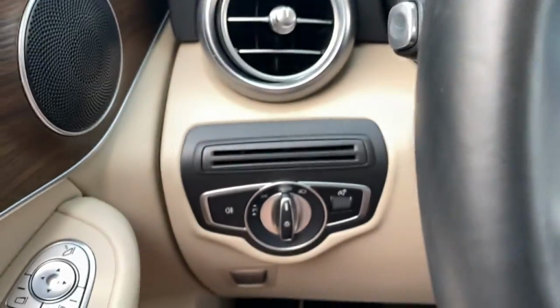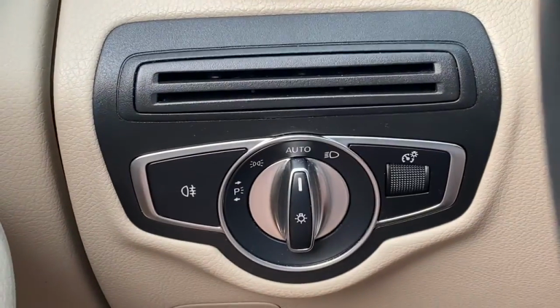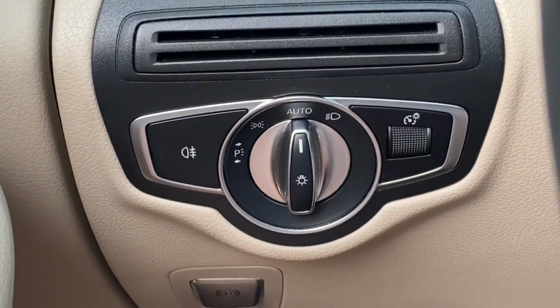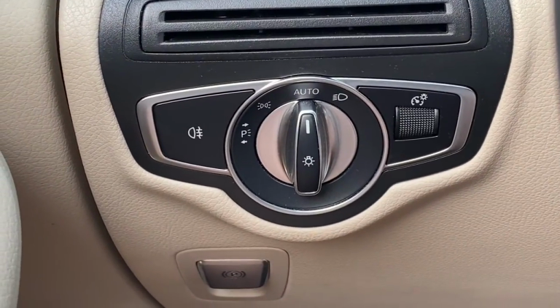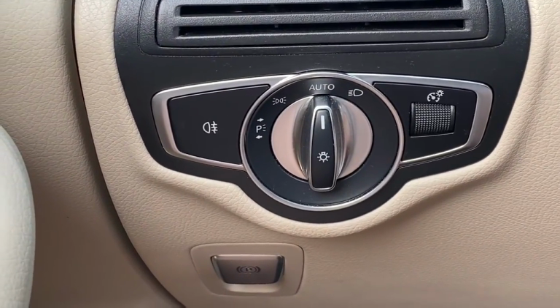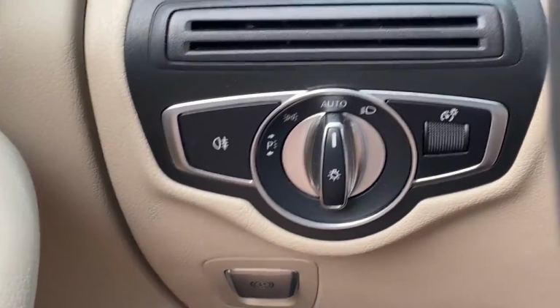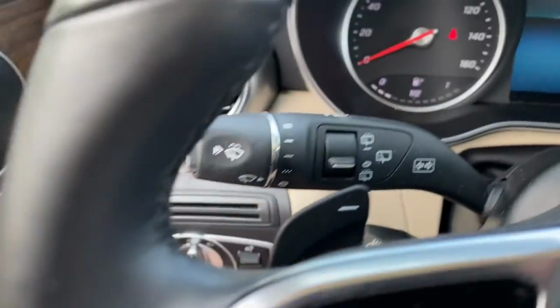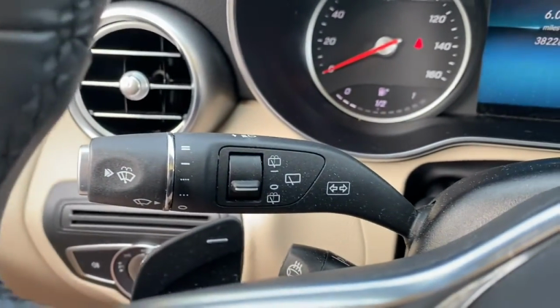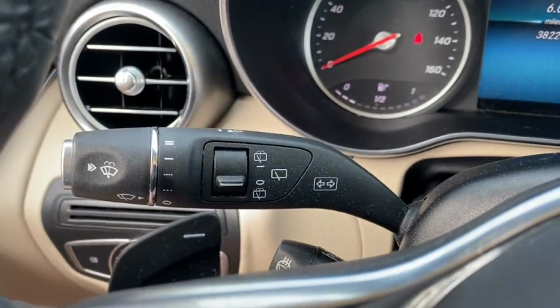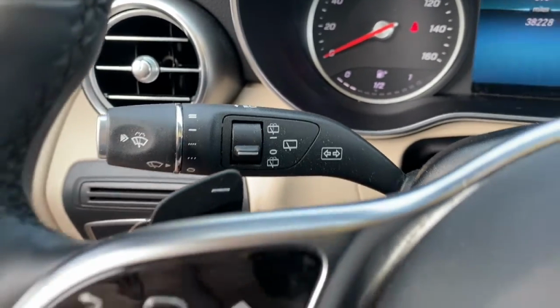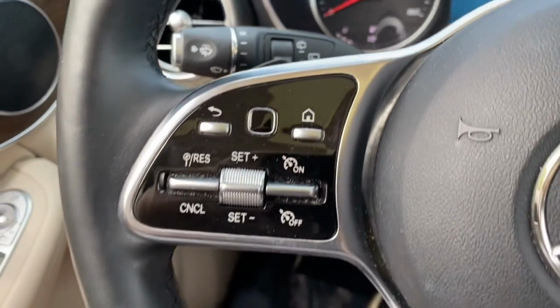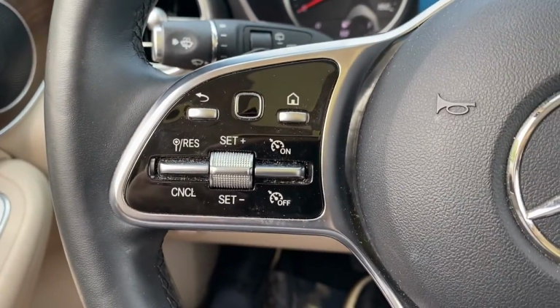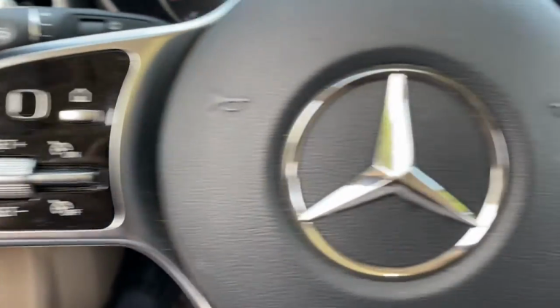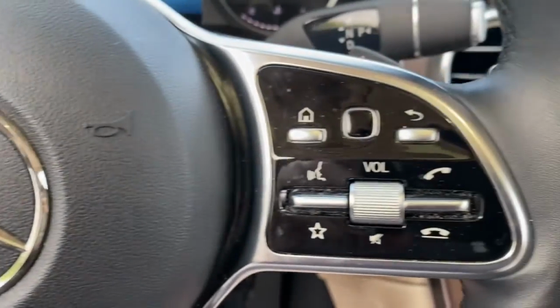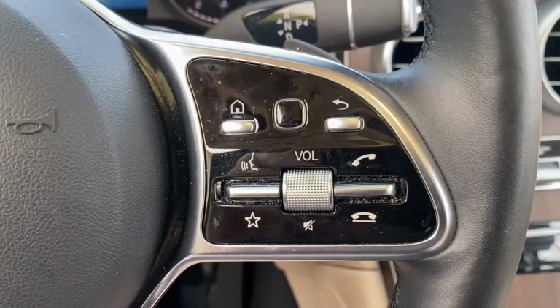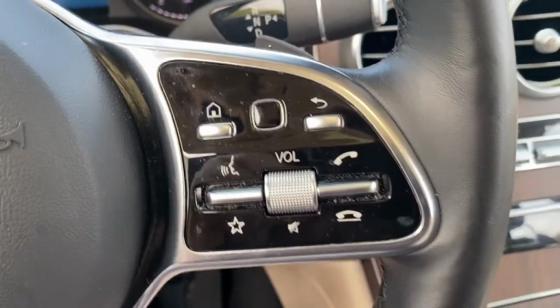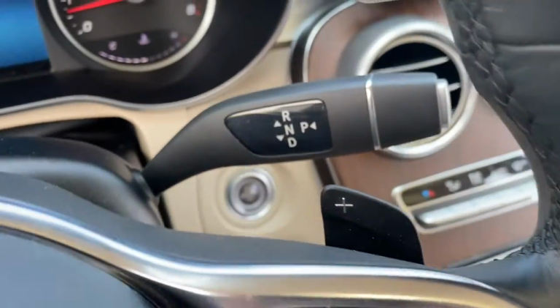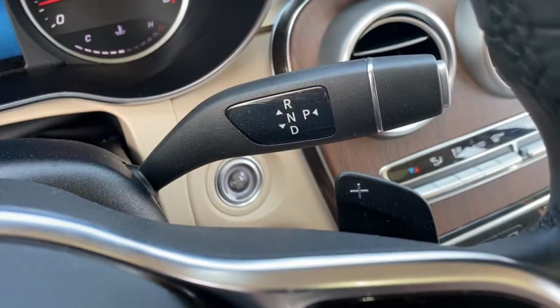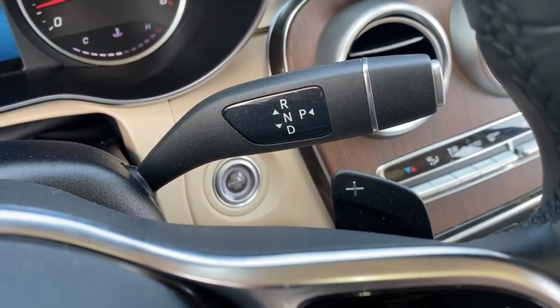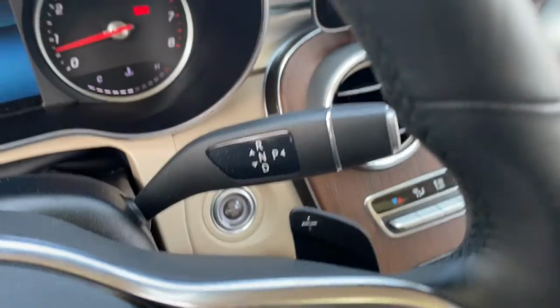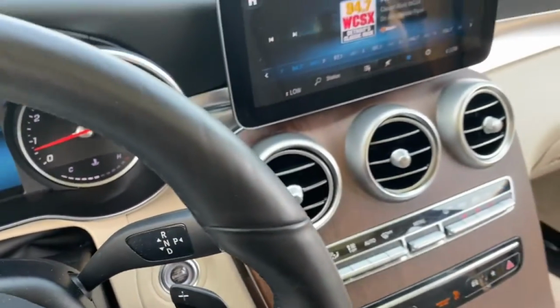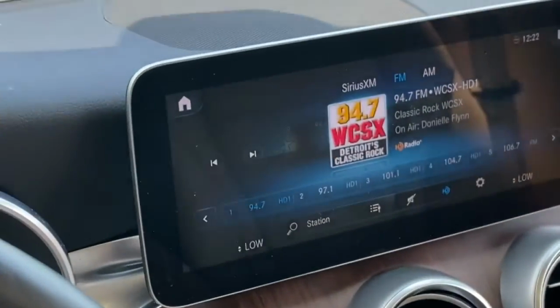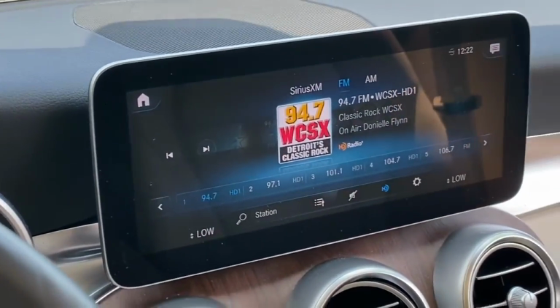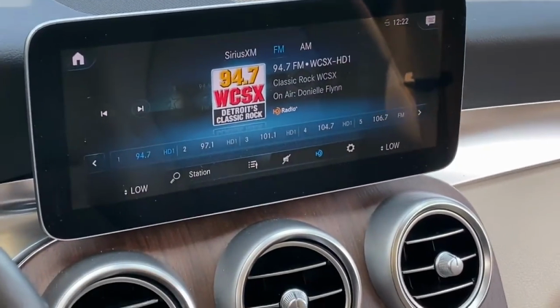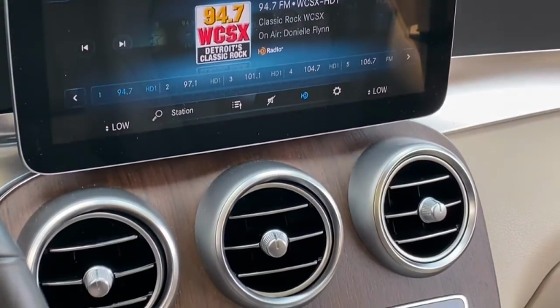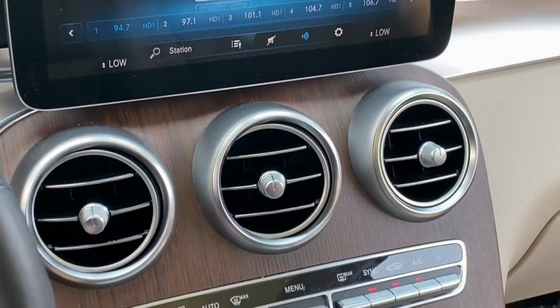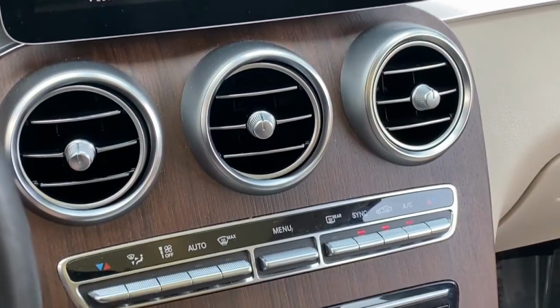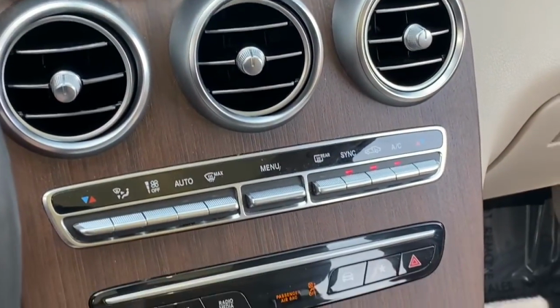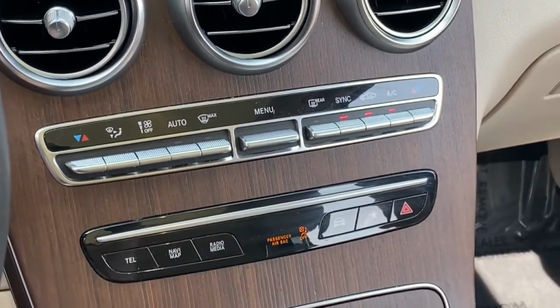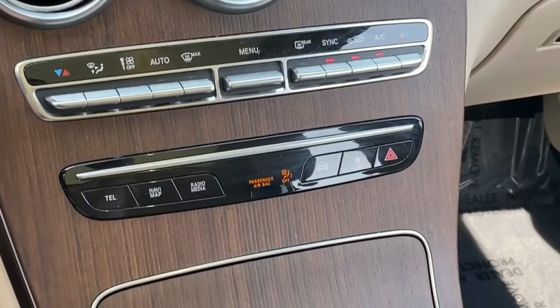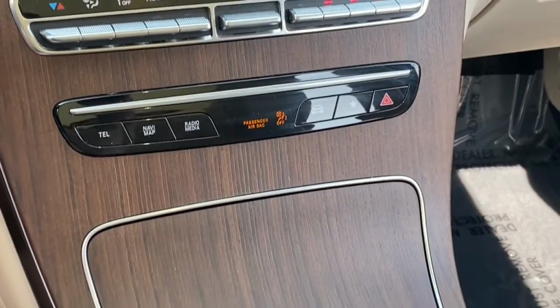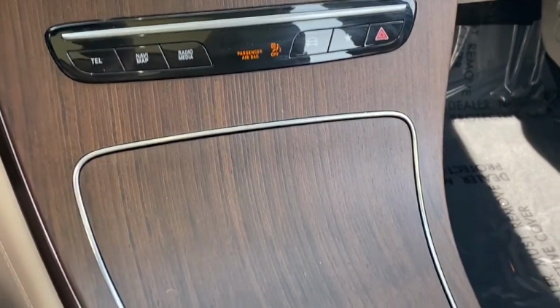Apple CarPlay and/or Android Auto, touchscreen infotainment system, keyless entry, power lift gate, power passenger seat, wood grain interior trim, heated mirrors, fog lamps, backup camera, and steering wheel audio controls.